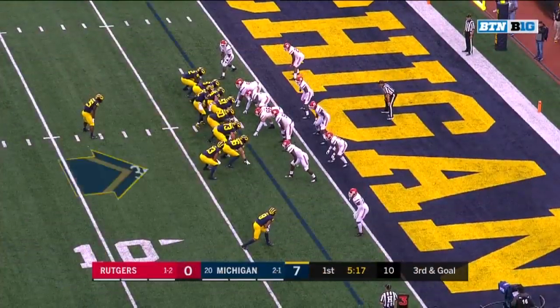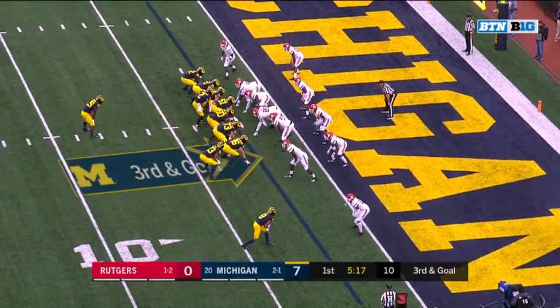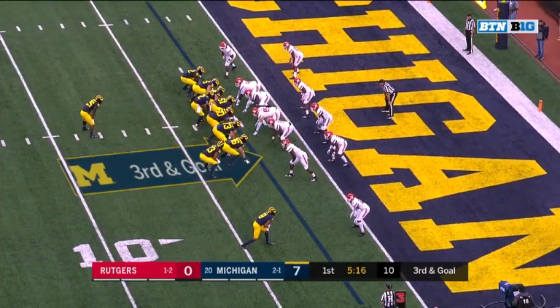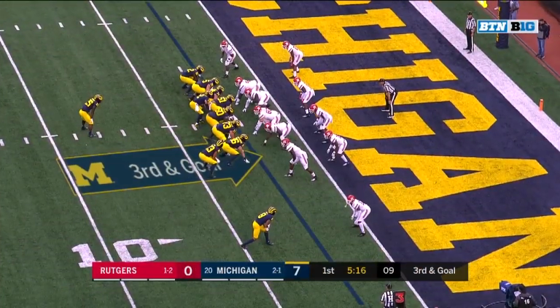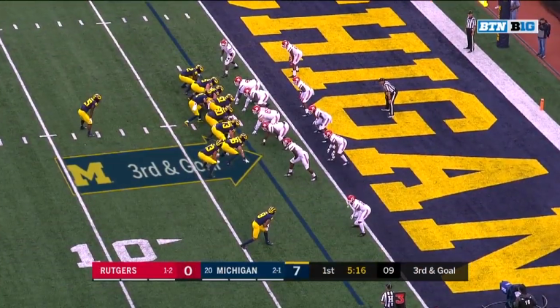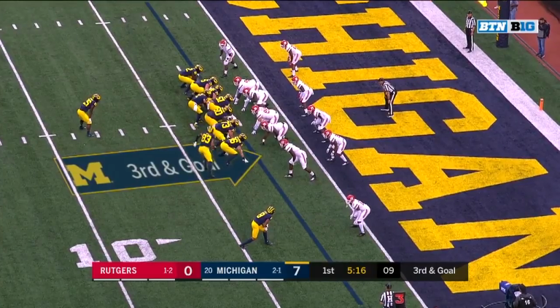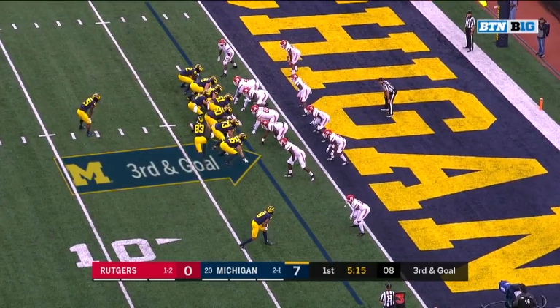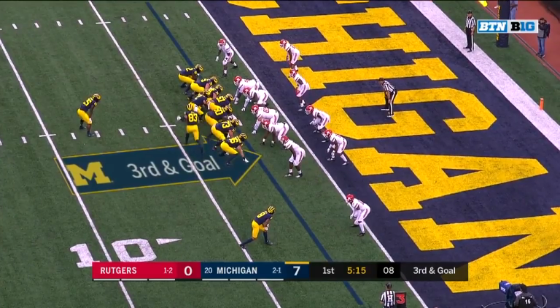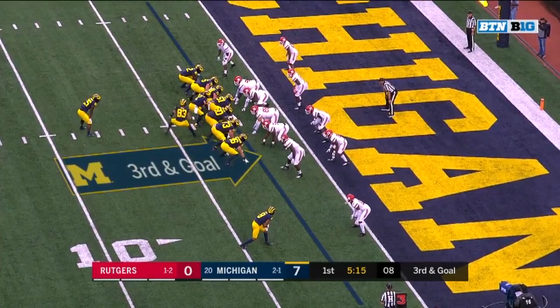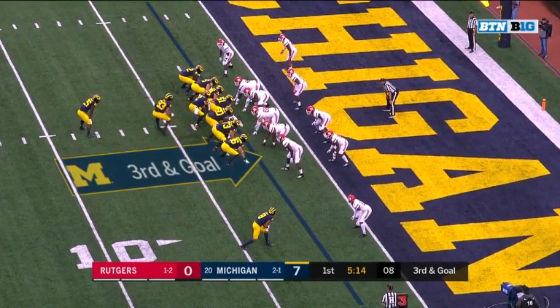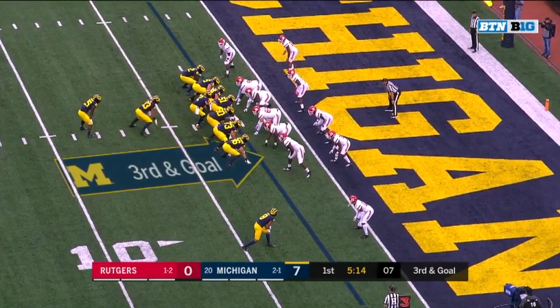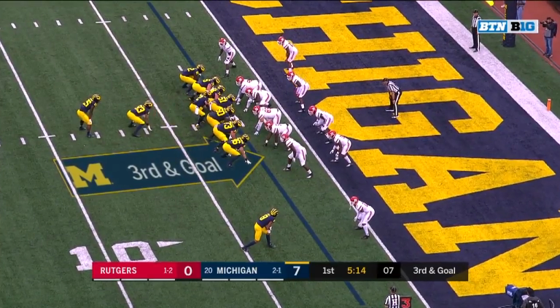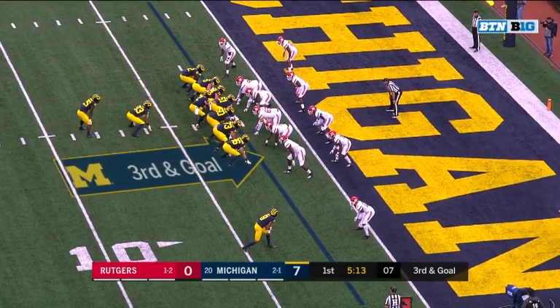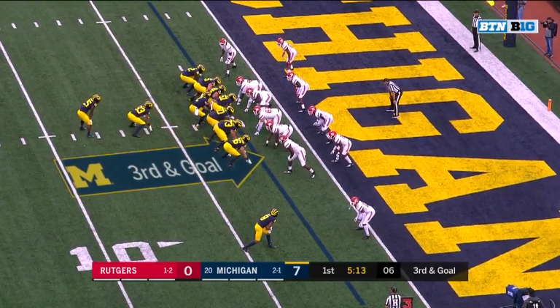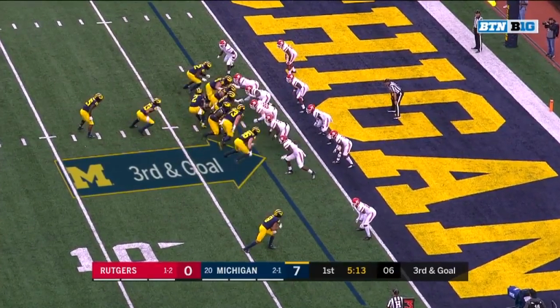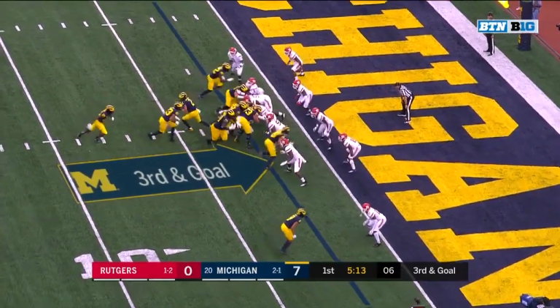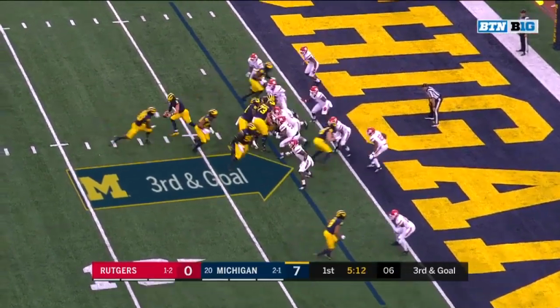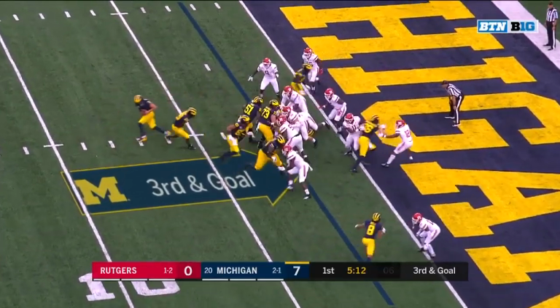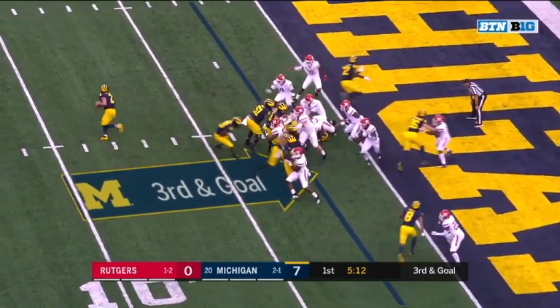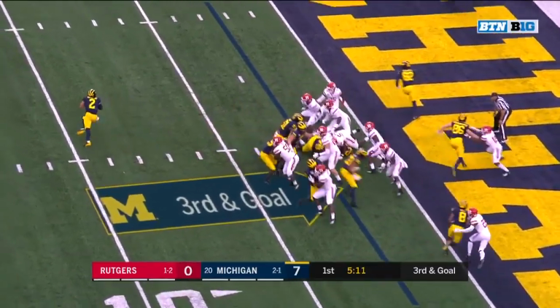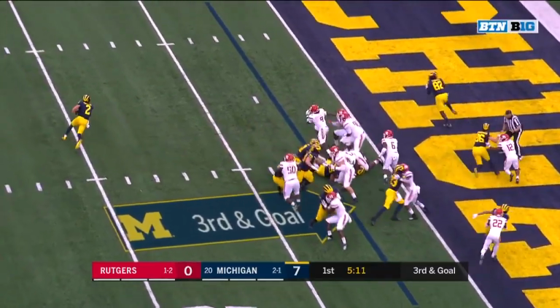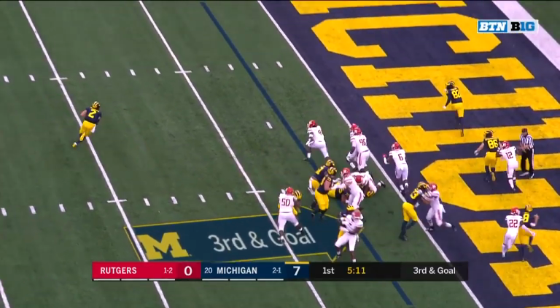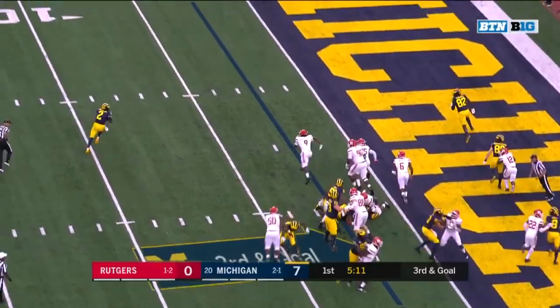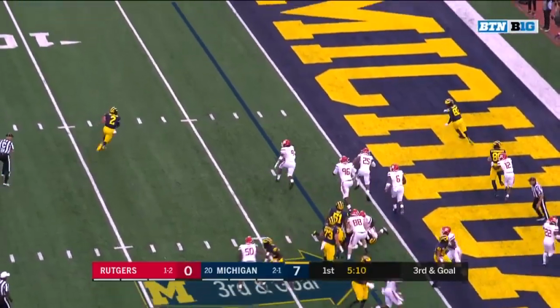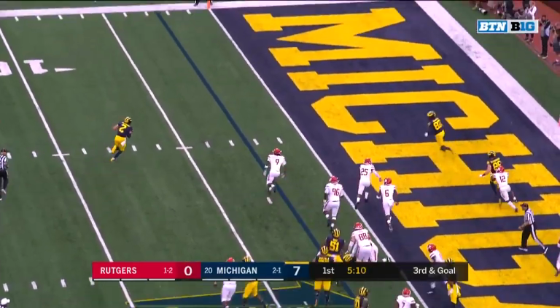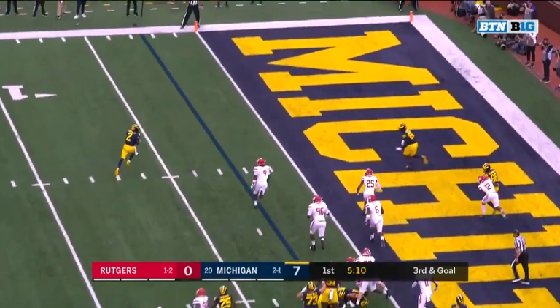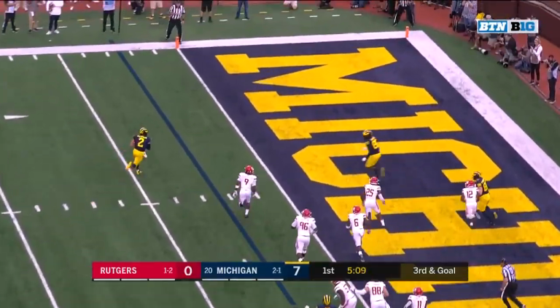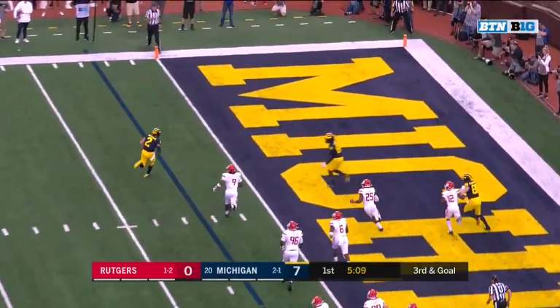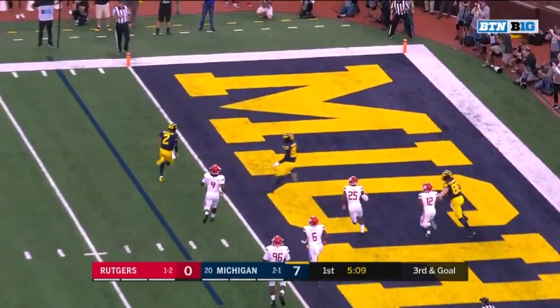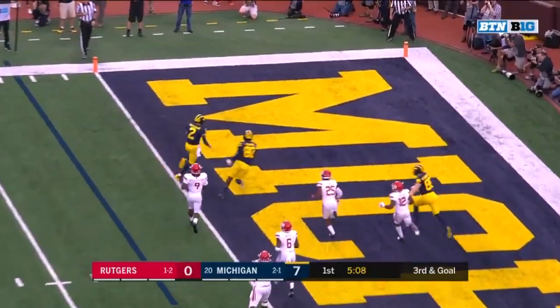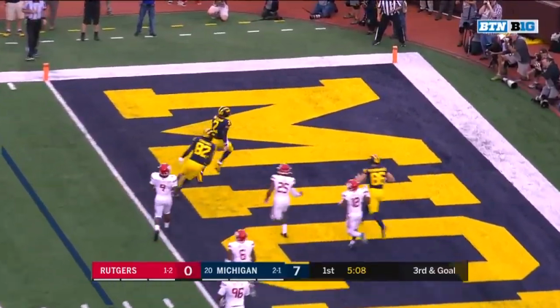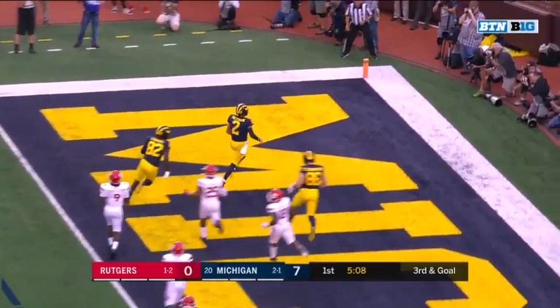Third and goal. Eric Hall motioning into the backfield, play action — Patterson can walk this one in. Touchdown, Michigan.